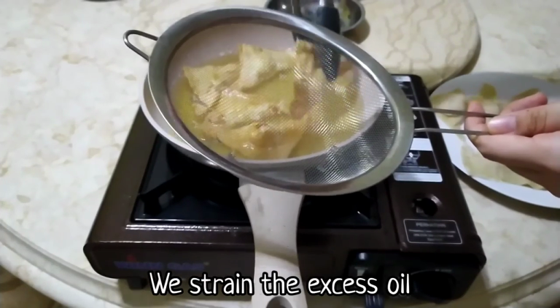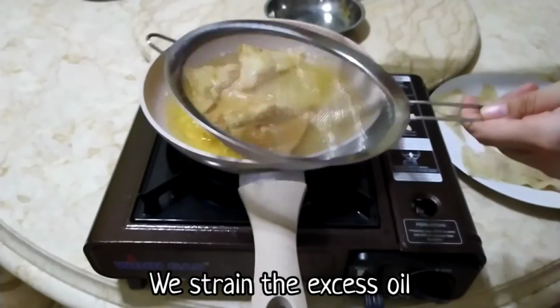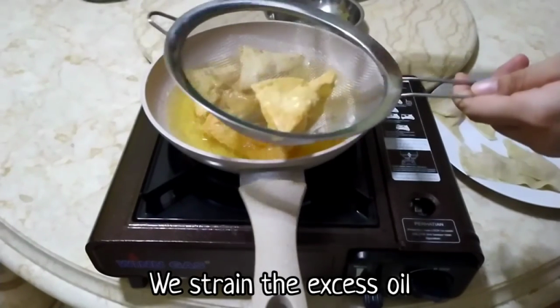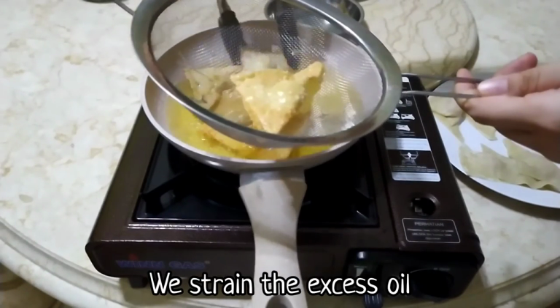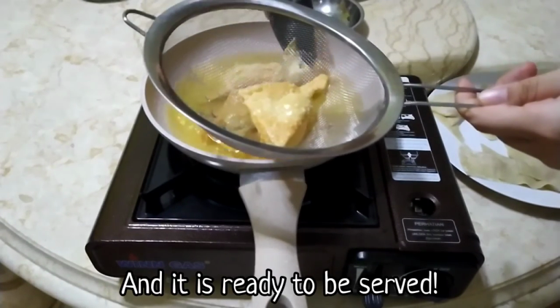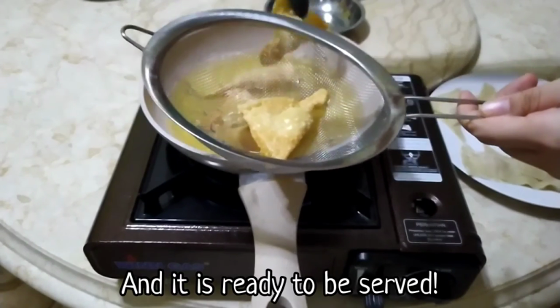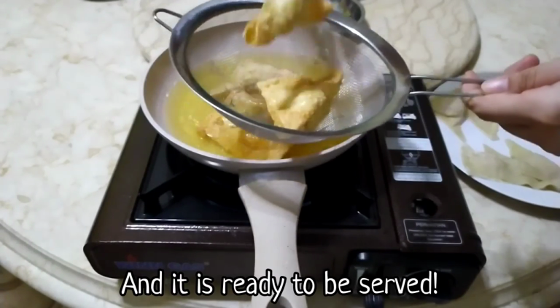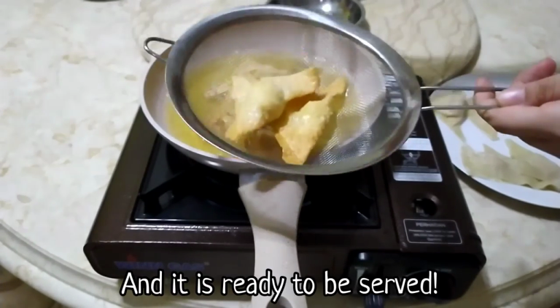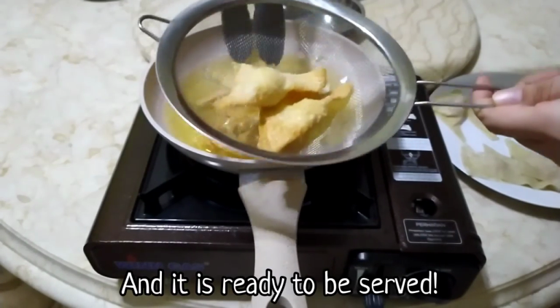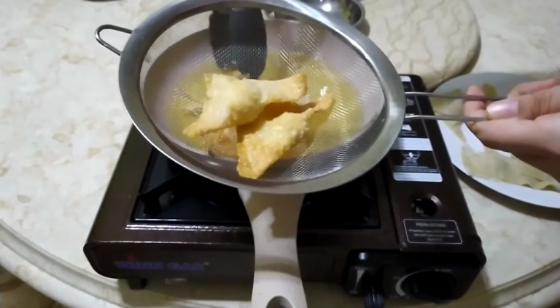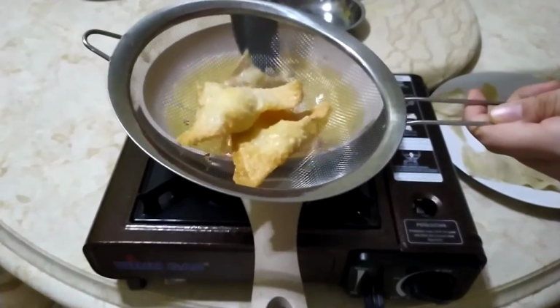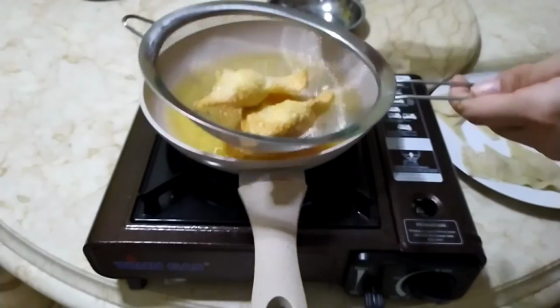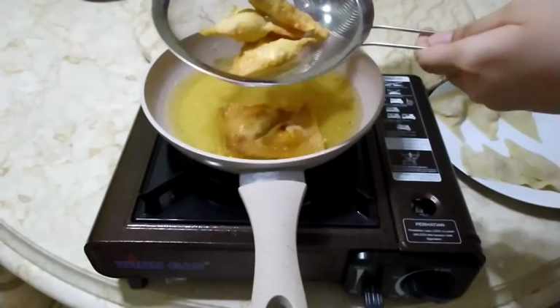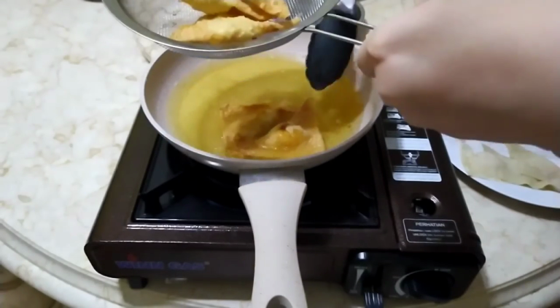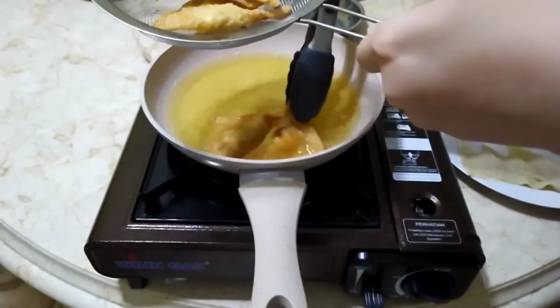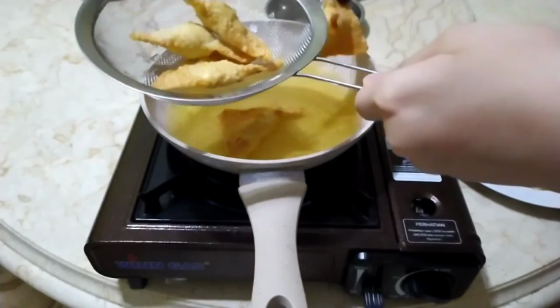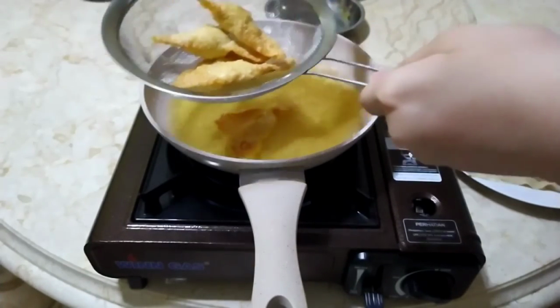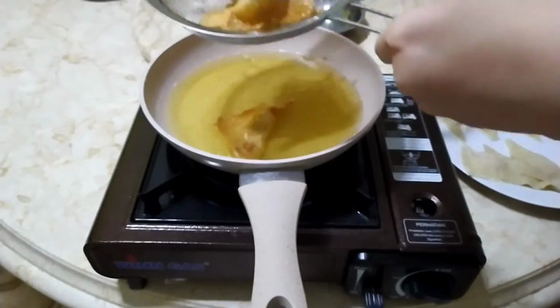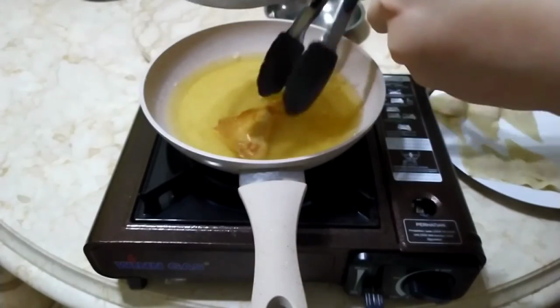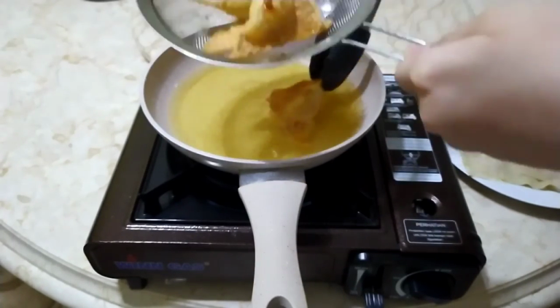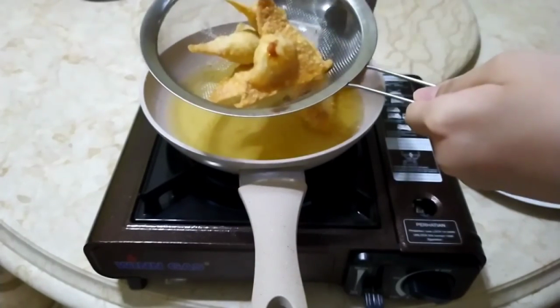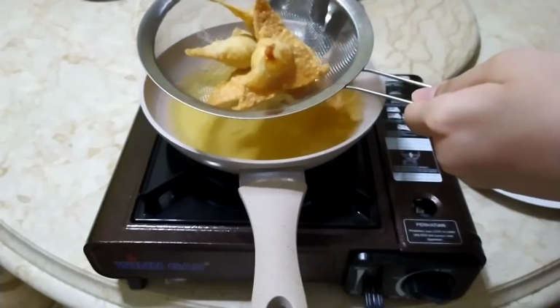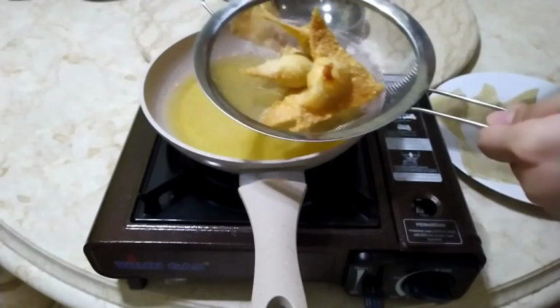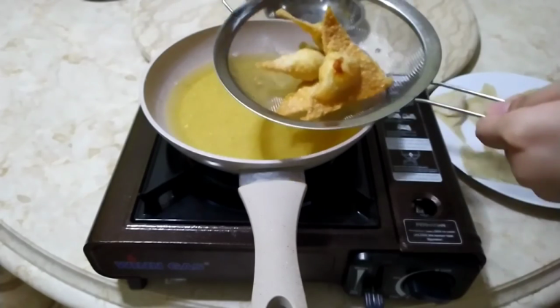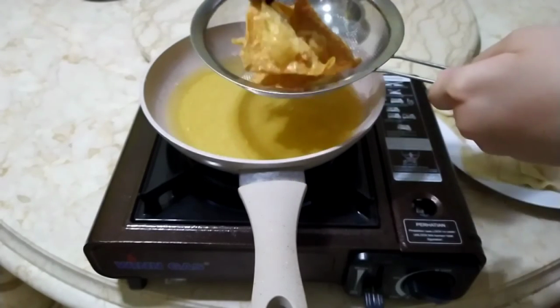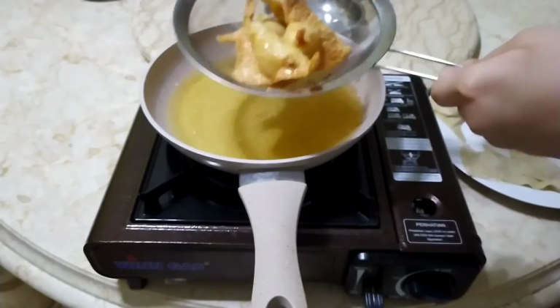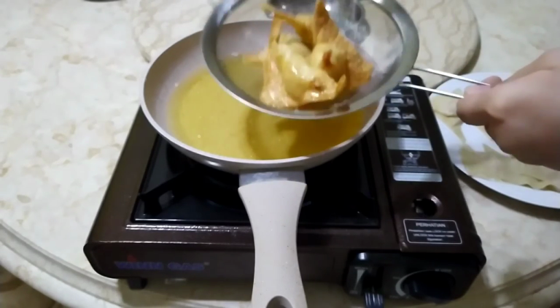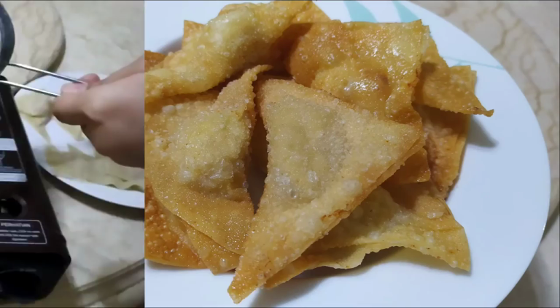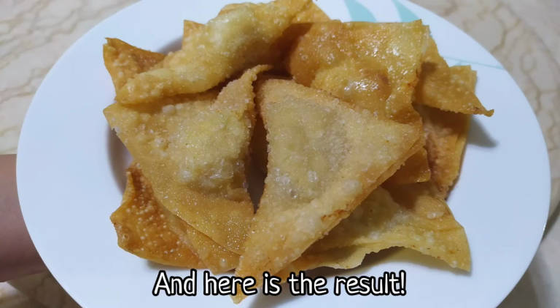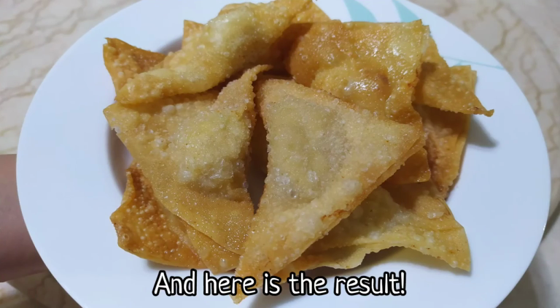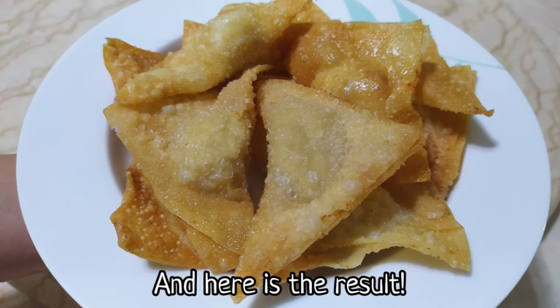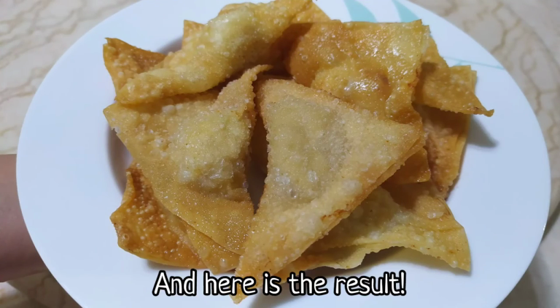We strain the excess oil and it is ready to be served. And here is the result.